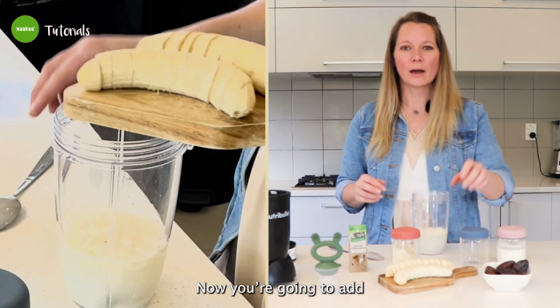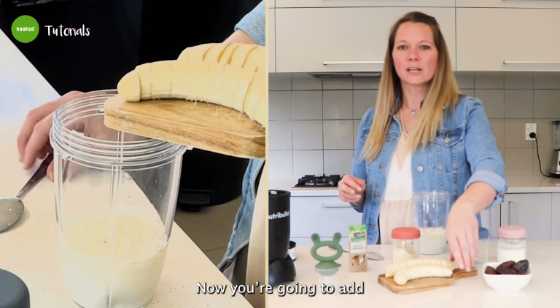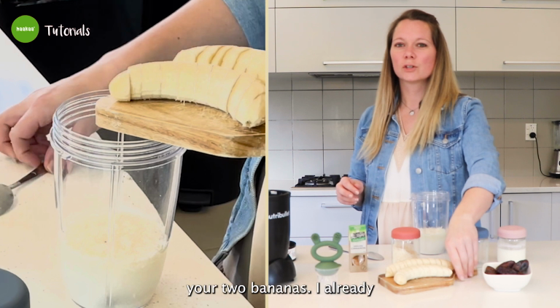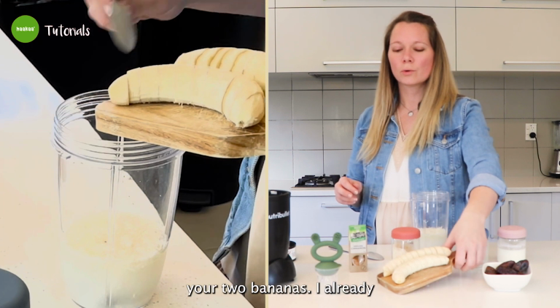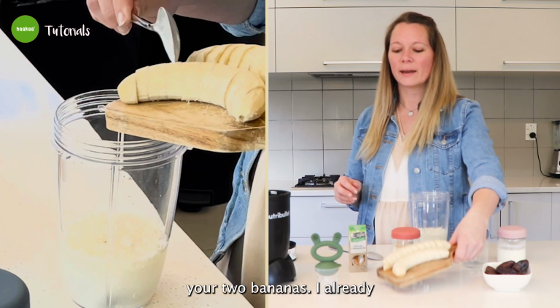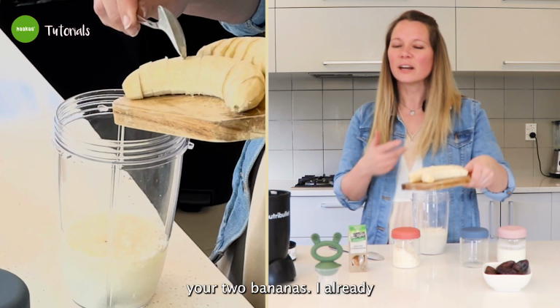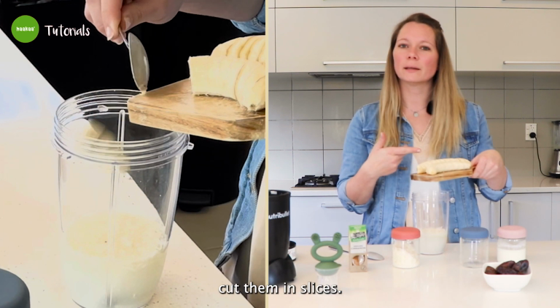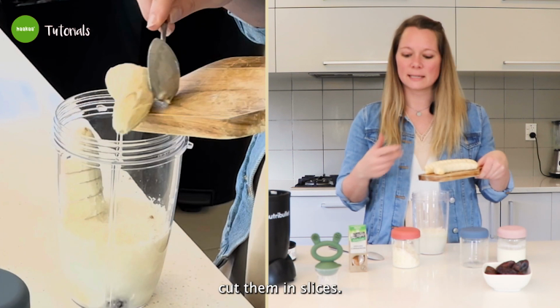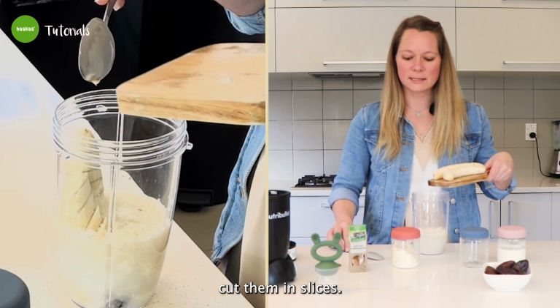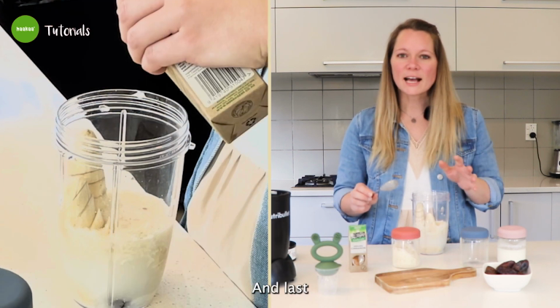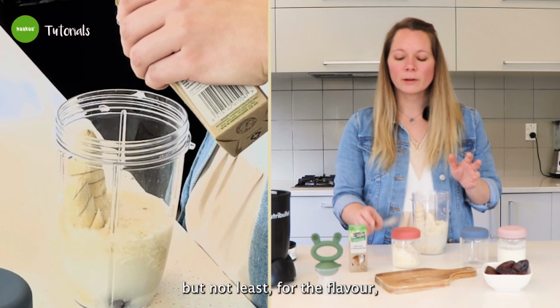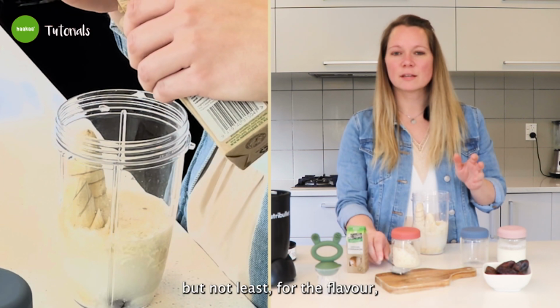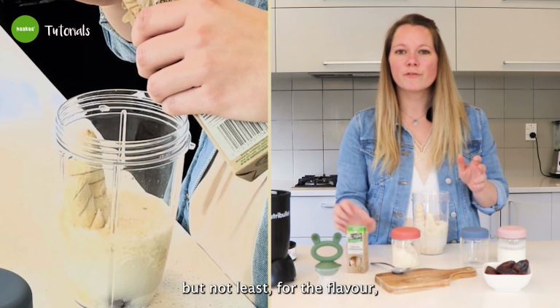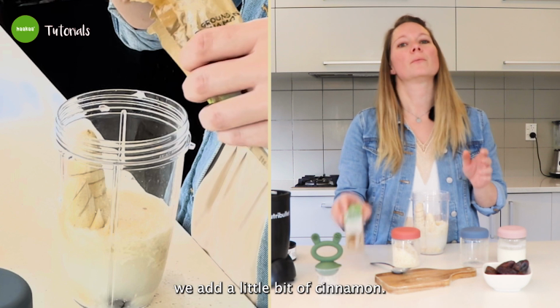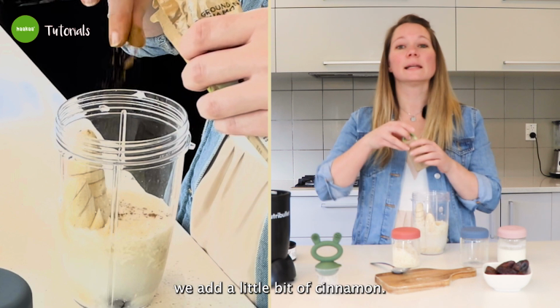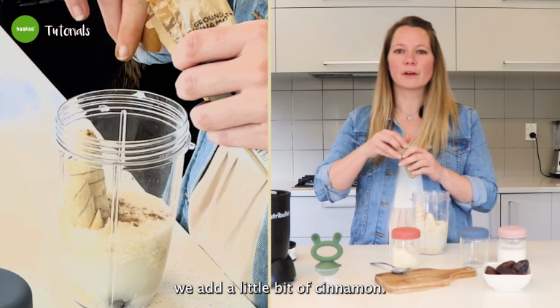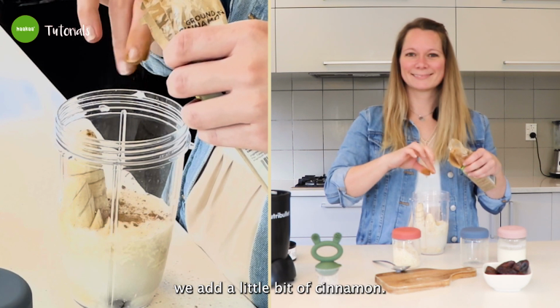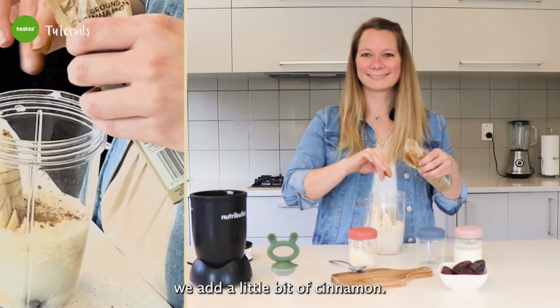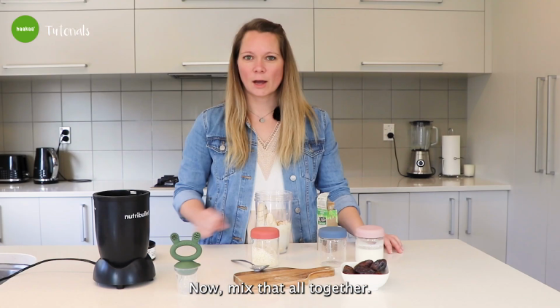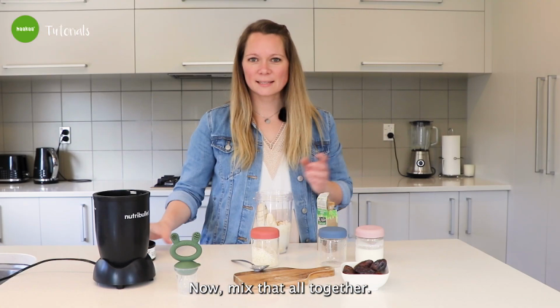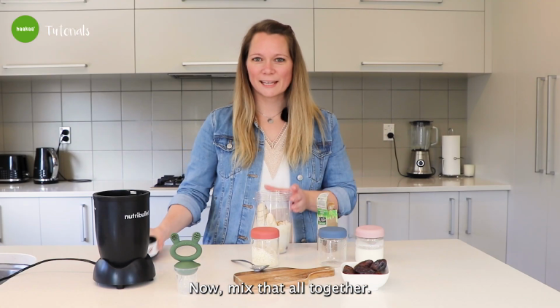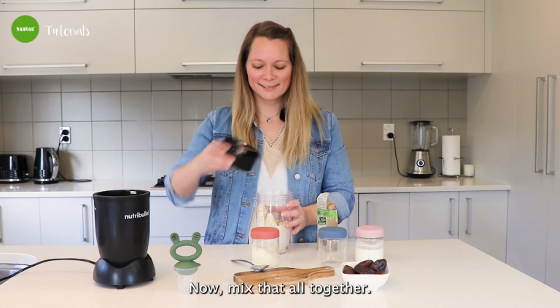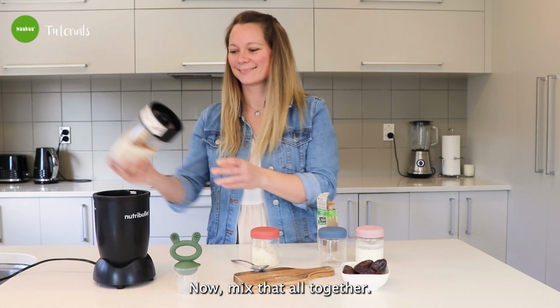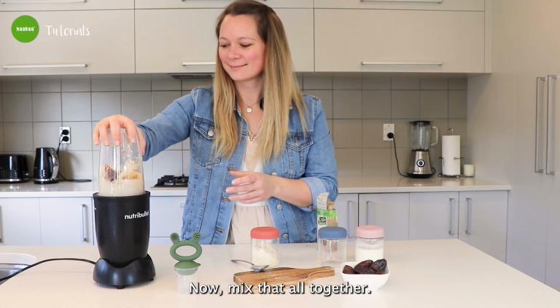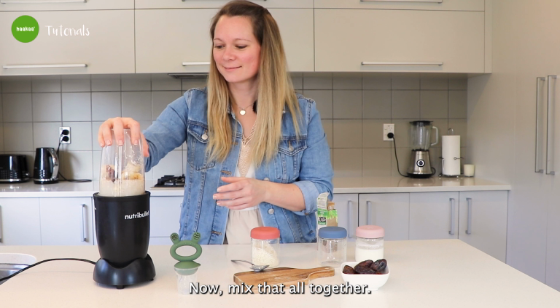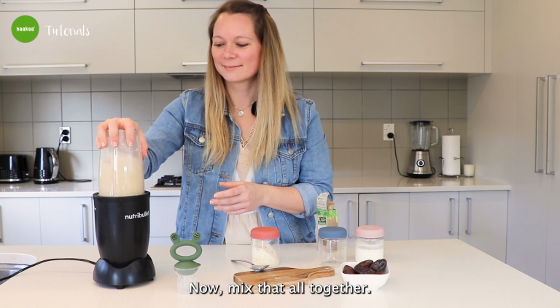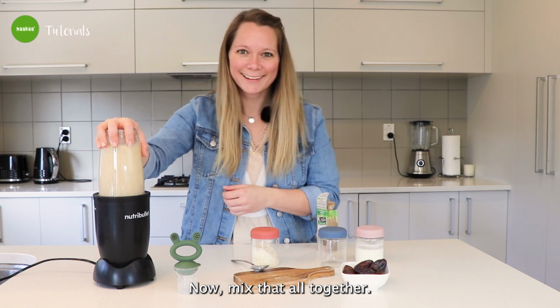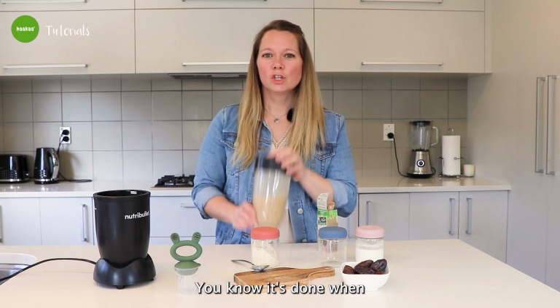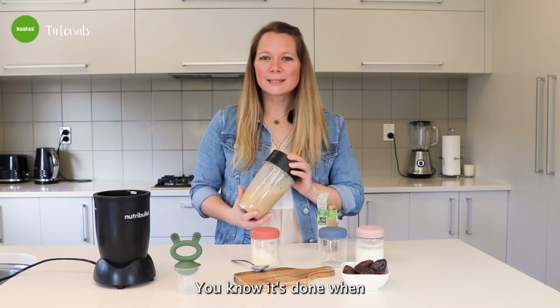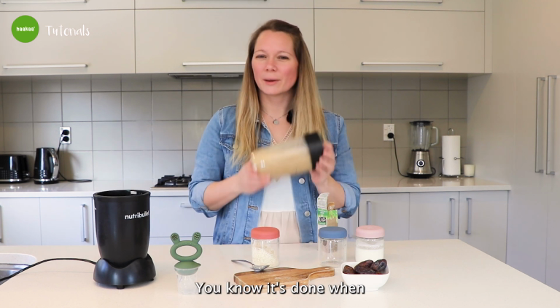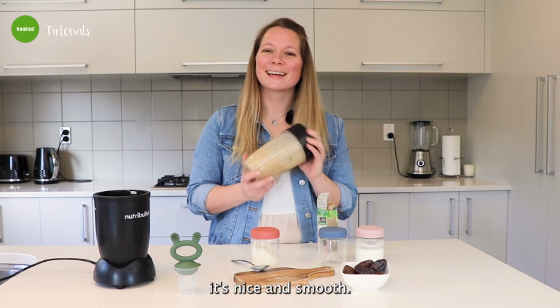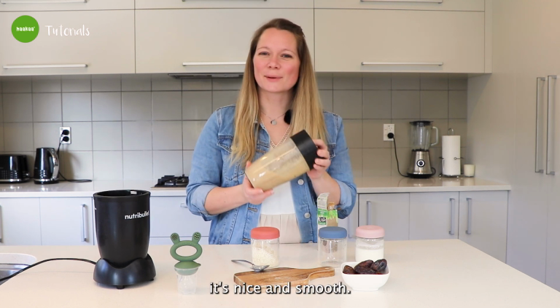Now you're going to add your two bananas — I already cut them in slices. And last but not least, for the flavor, we add a little bit of cinnamon. Now mix it all together. You know it's done when it's nice and smooth.